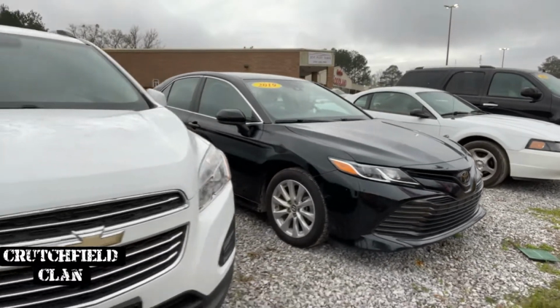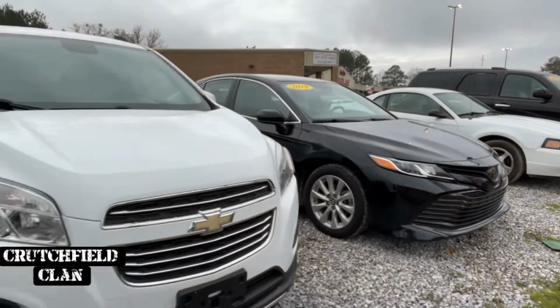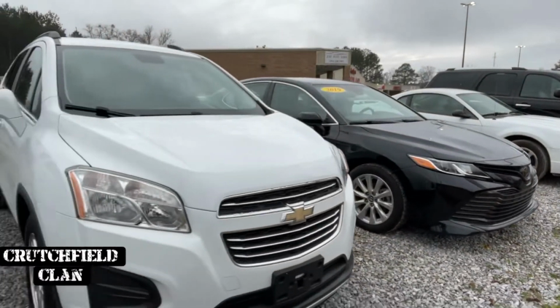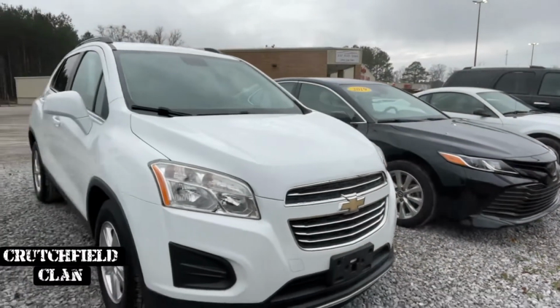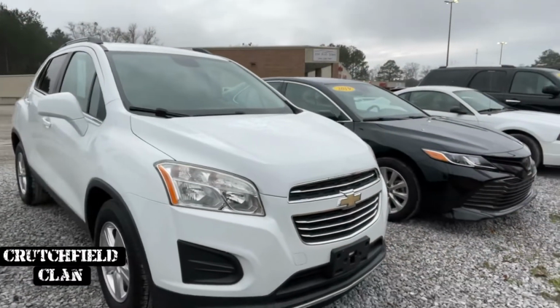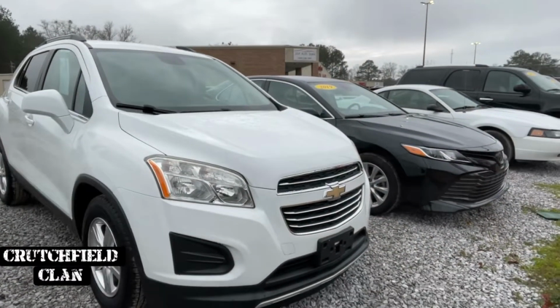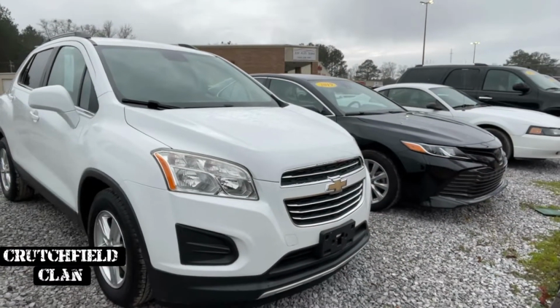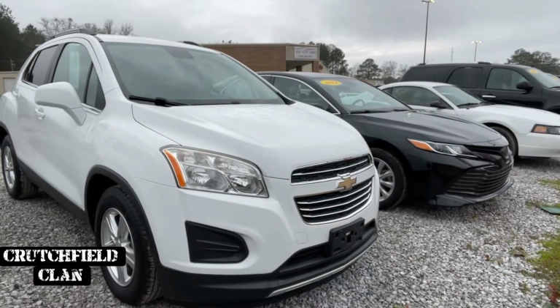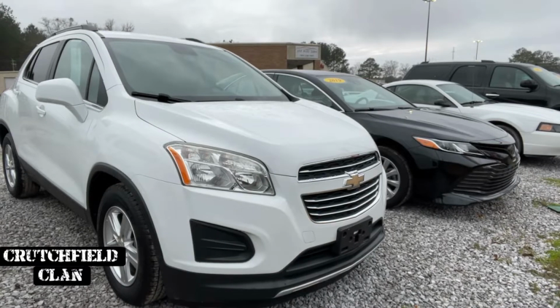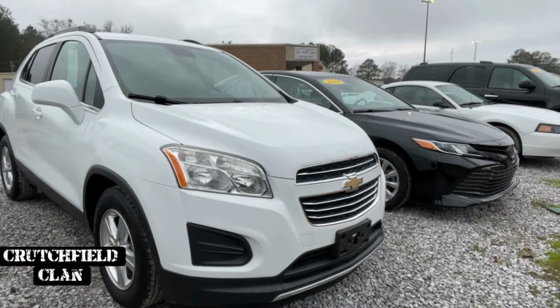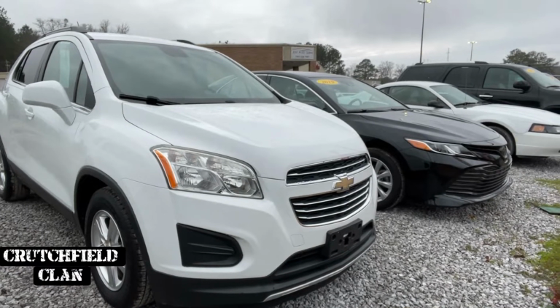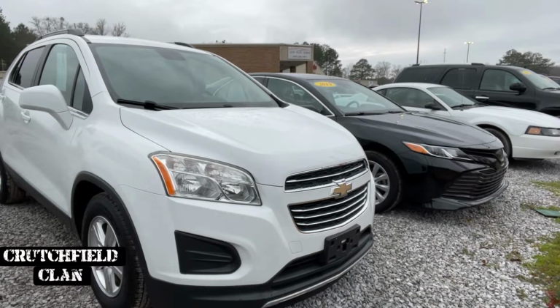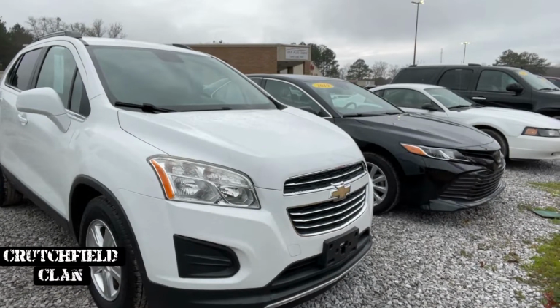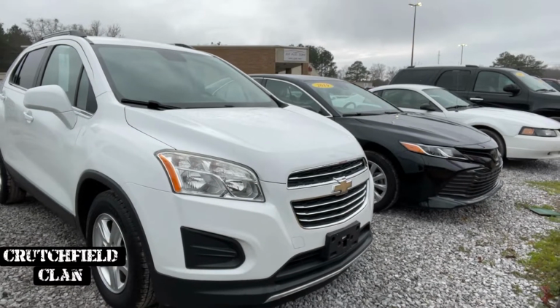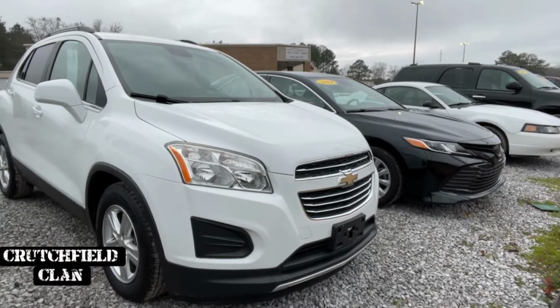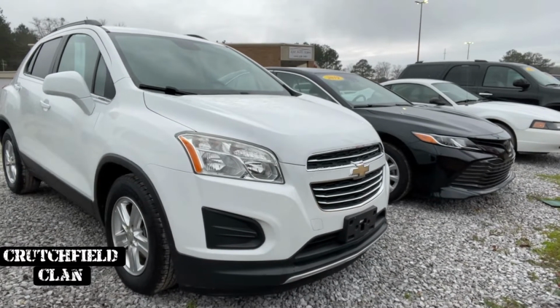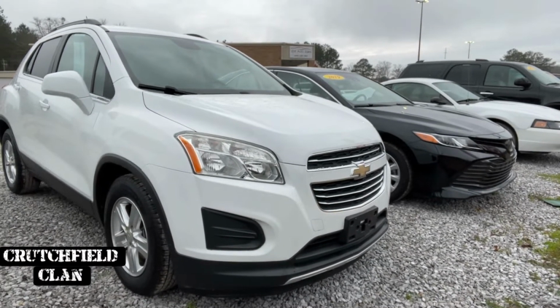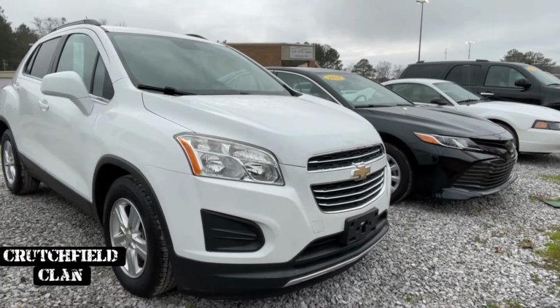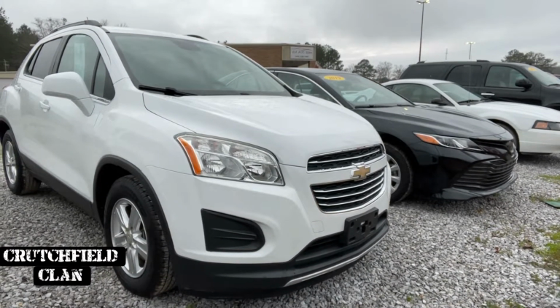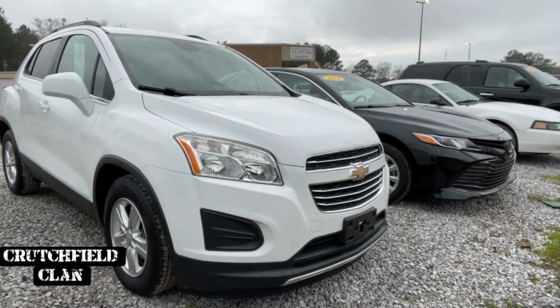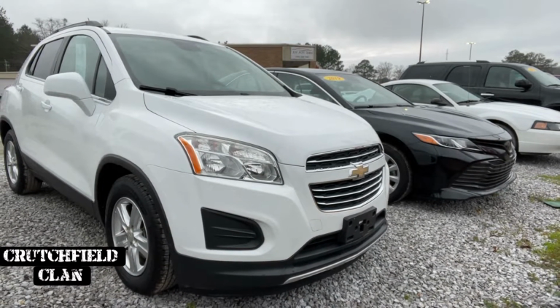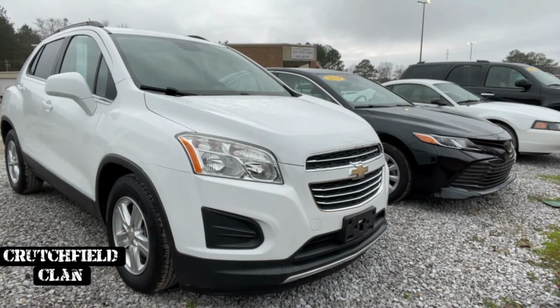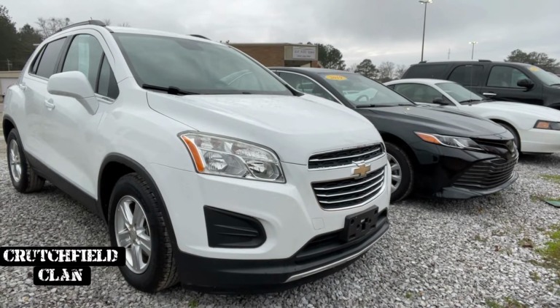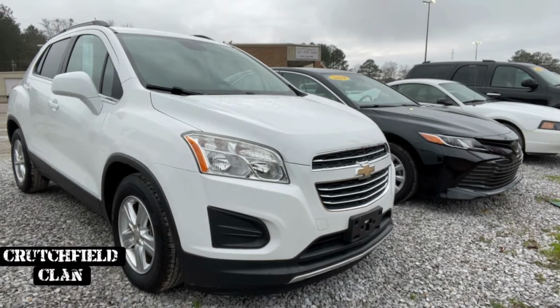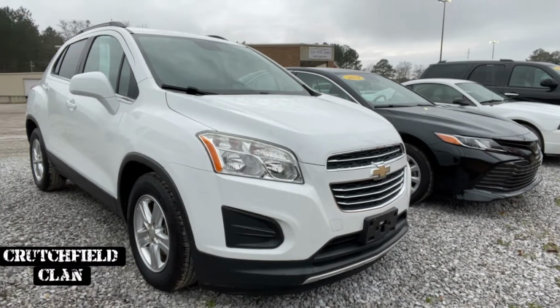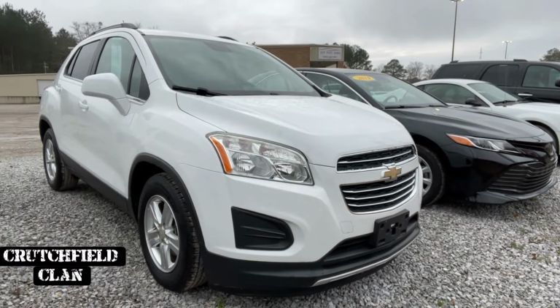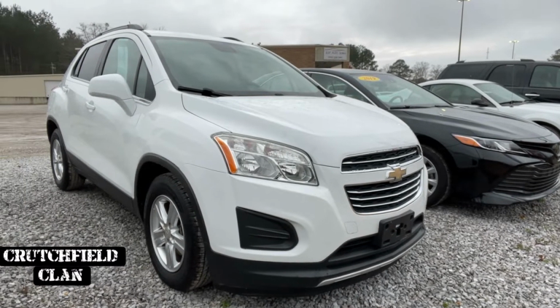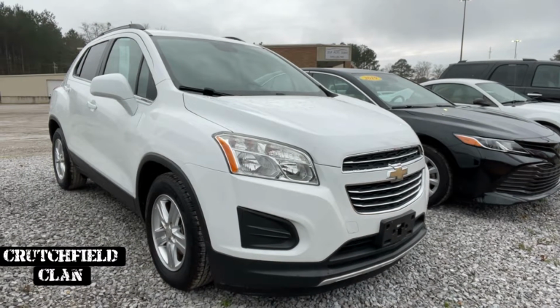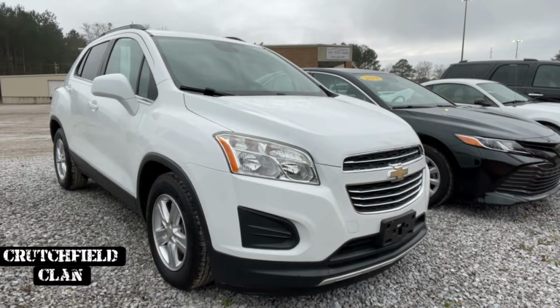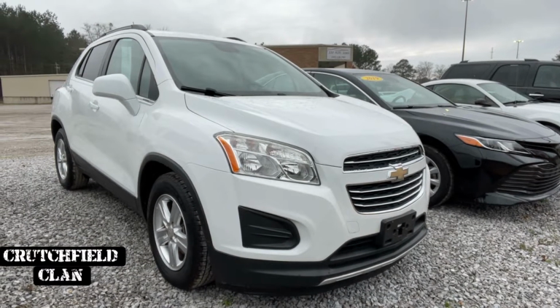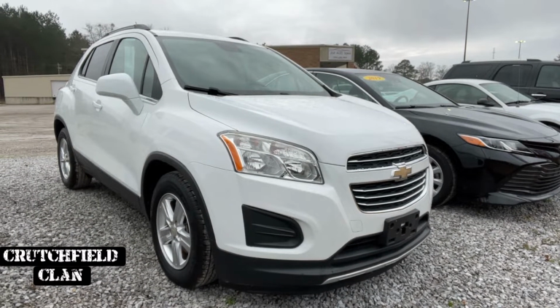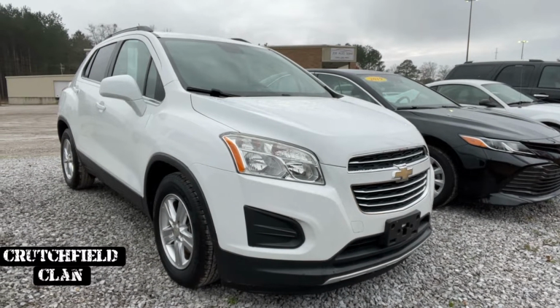This one is a one owner — 16 model, maybe a 15, I'll have to double check. I don't know why the sticker's not on it. Chevy Trax. 57,000 miles, one owner. $13,995. I got some room on it — let's talk.